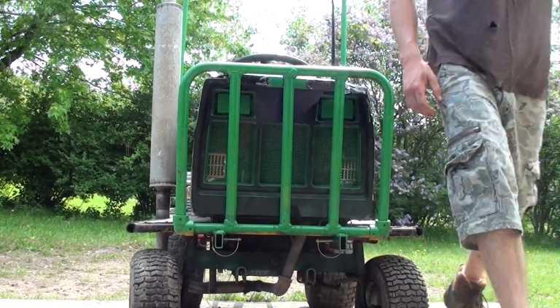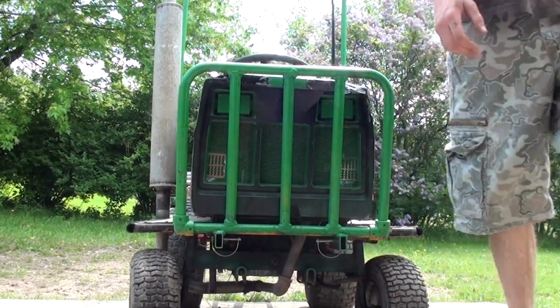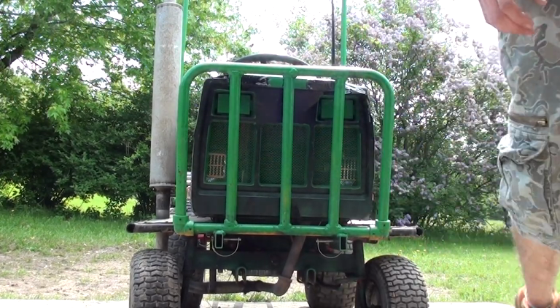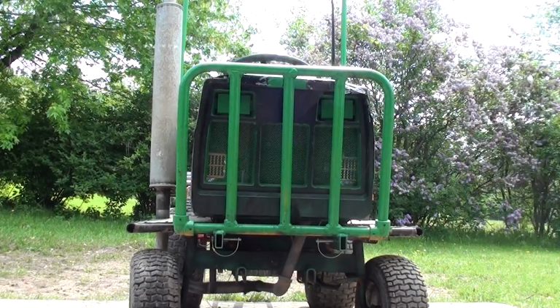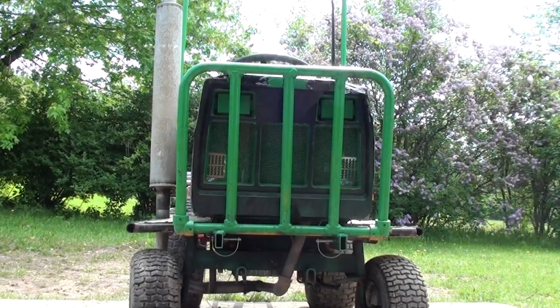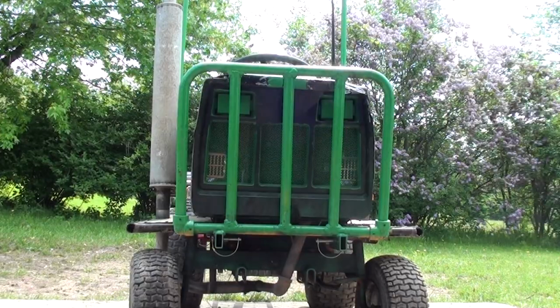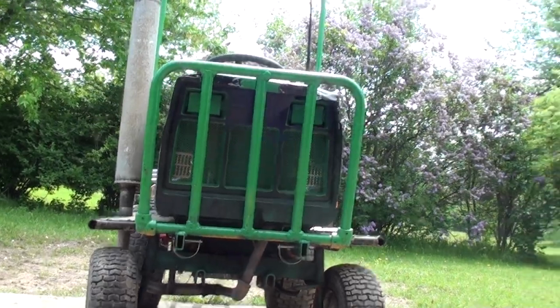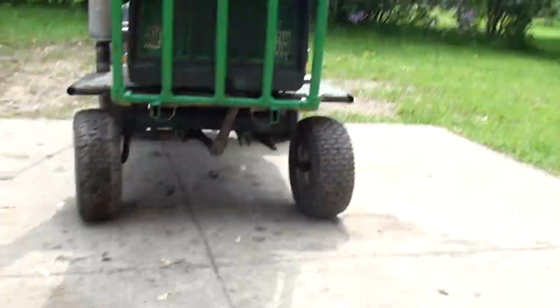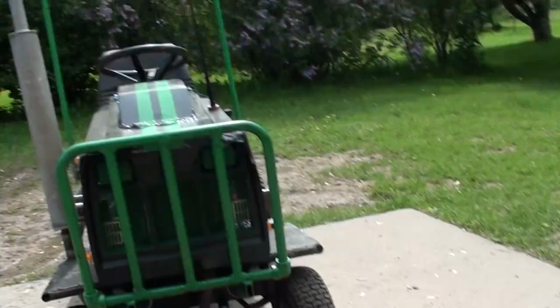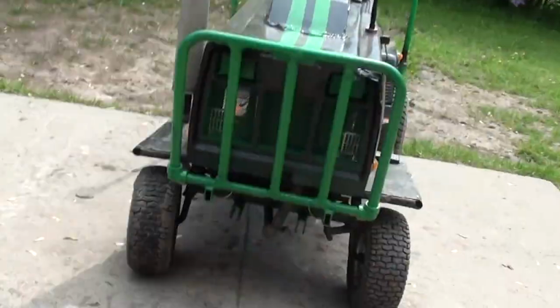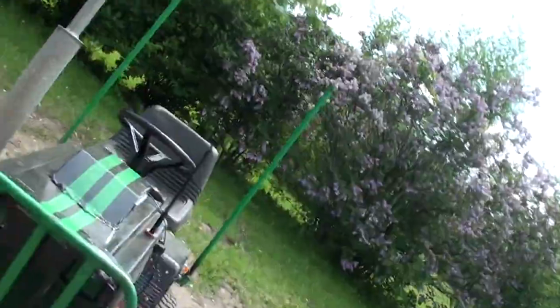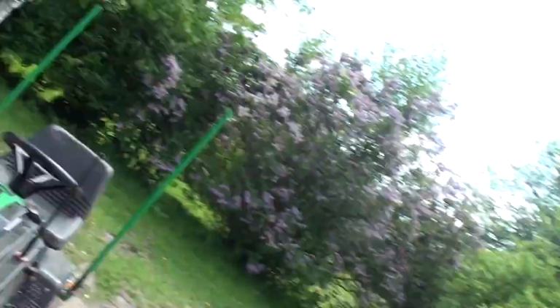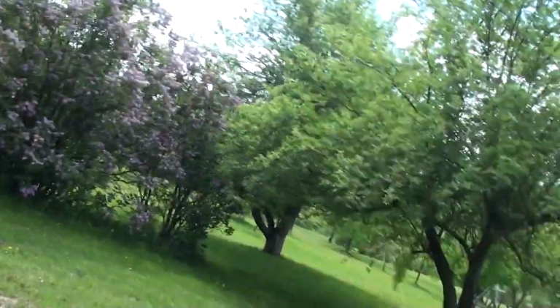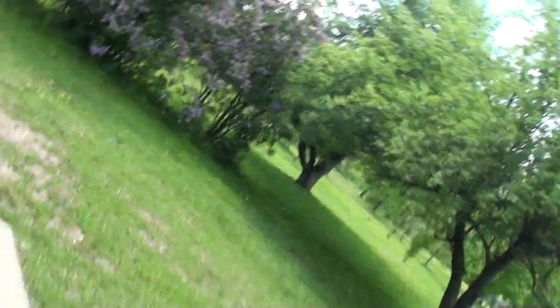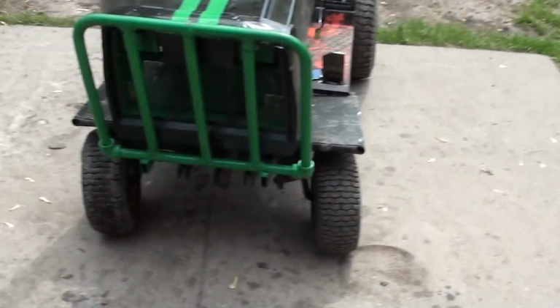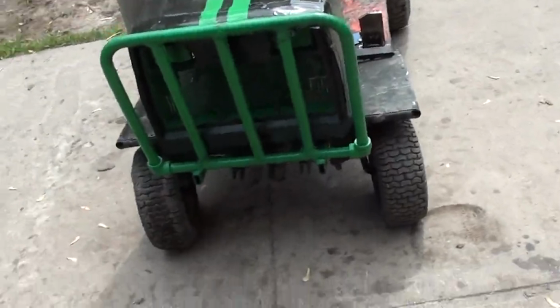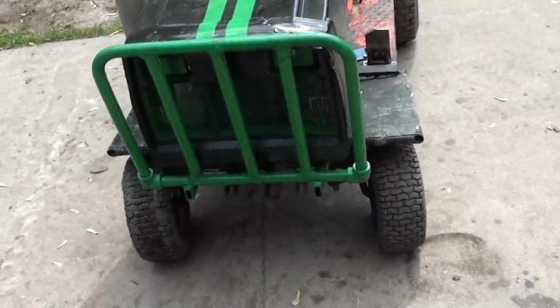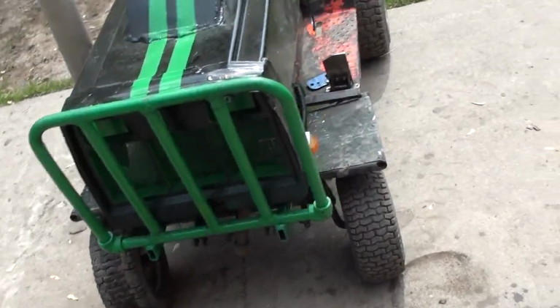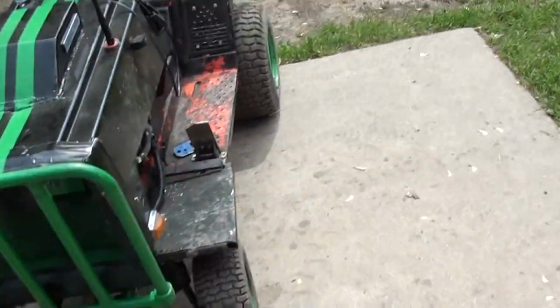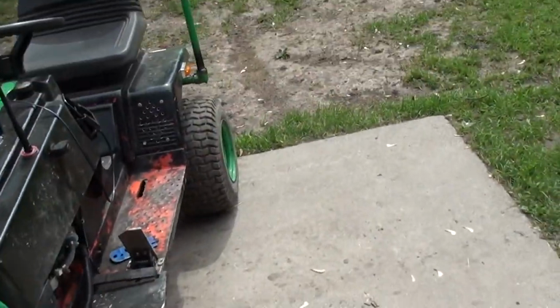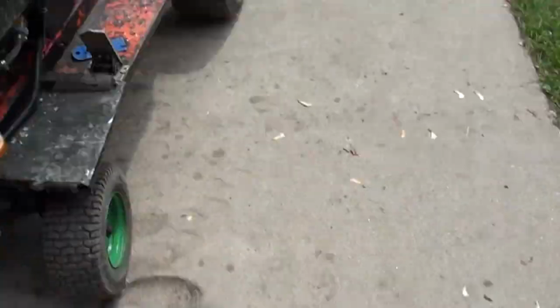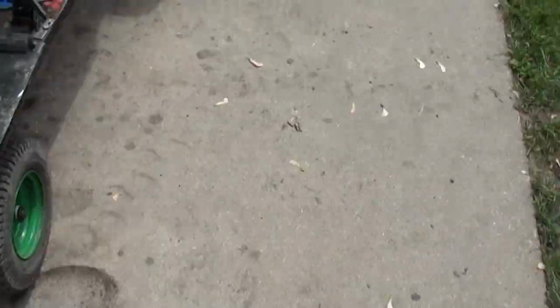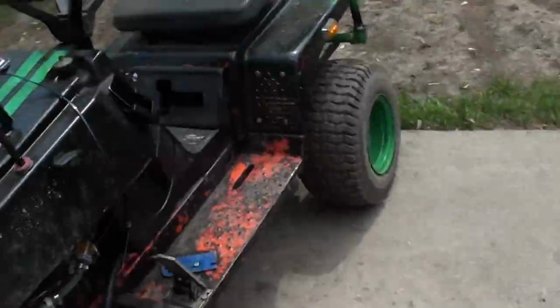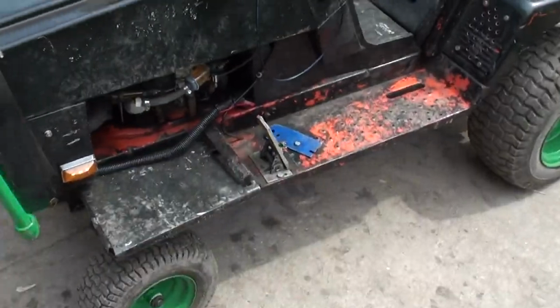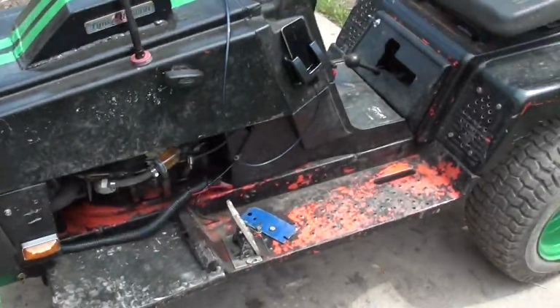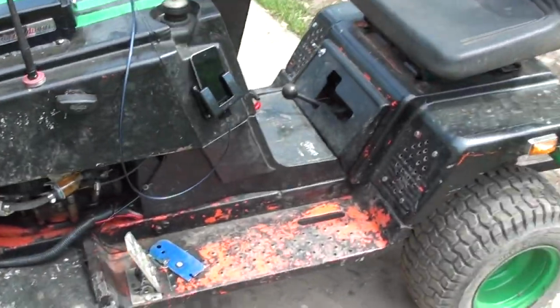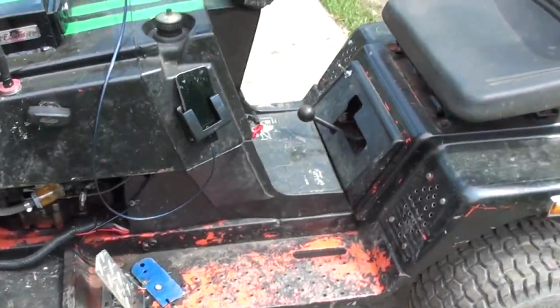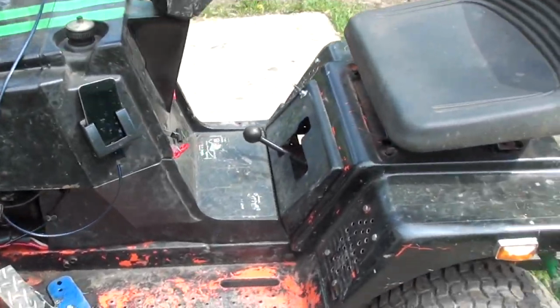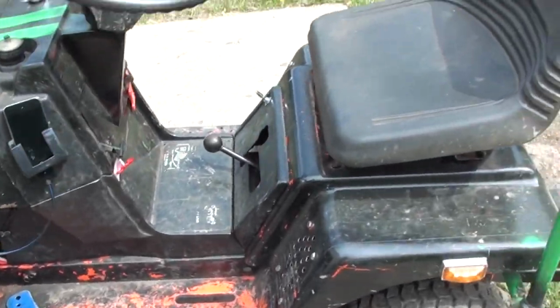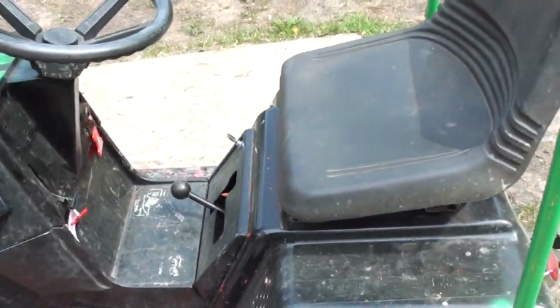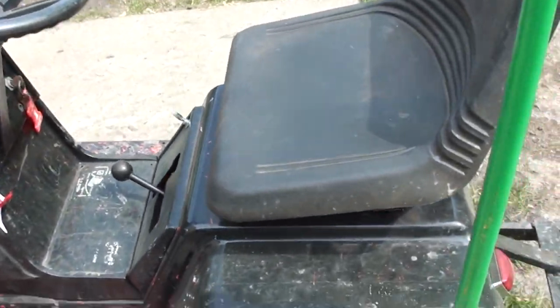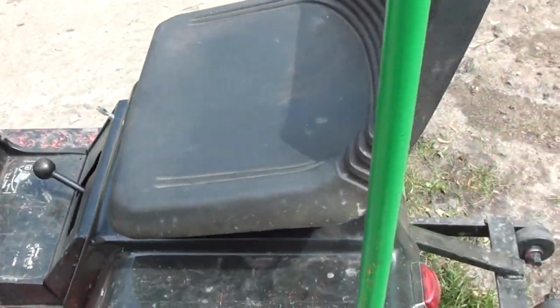It's a normal car horn like any stock car would have. I got it from Fleet Farm — it was about 20 bucks.